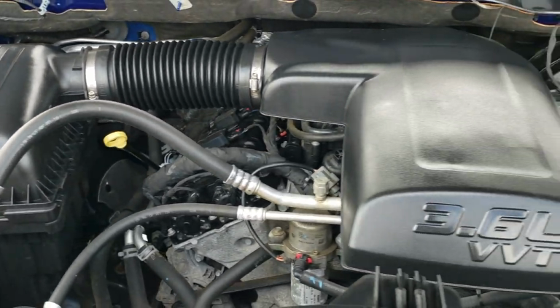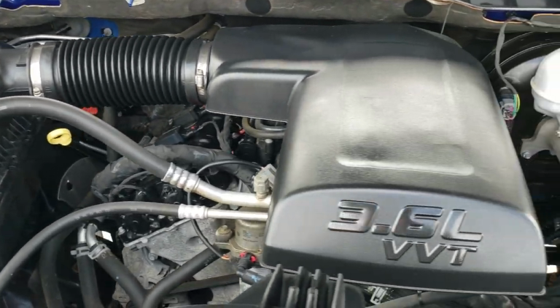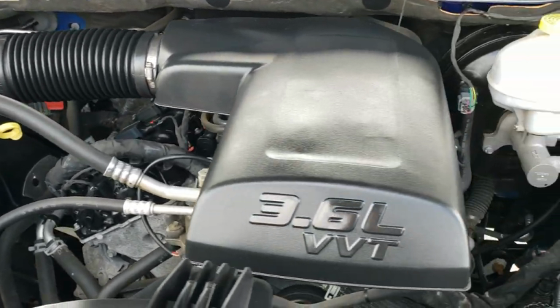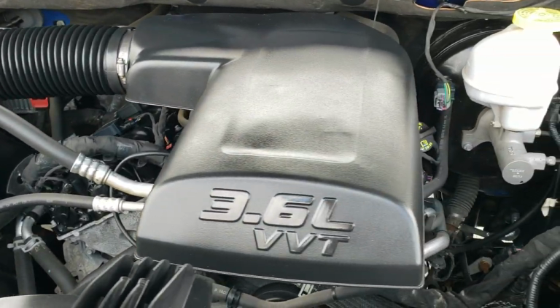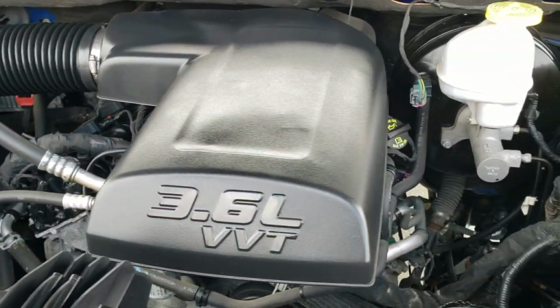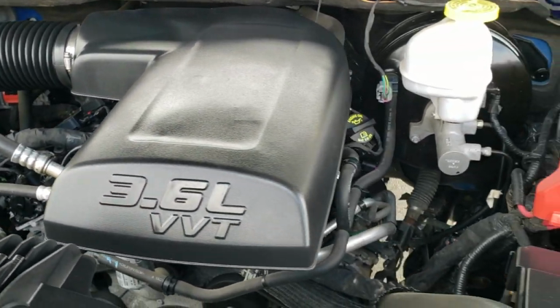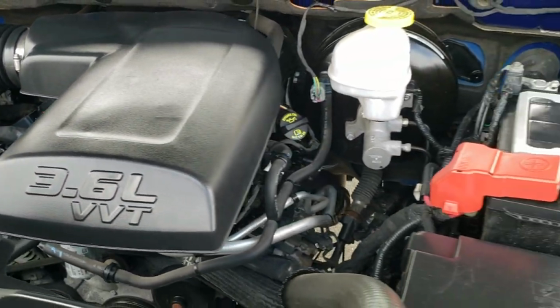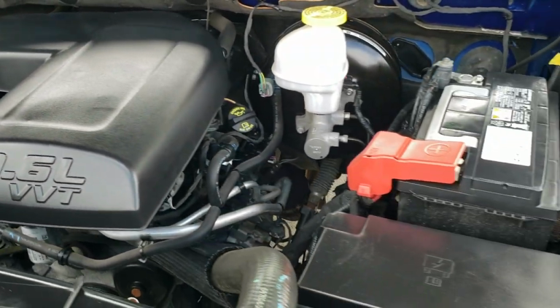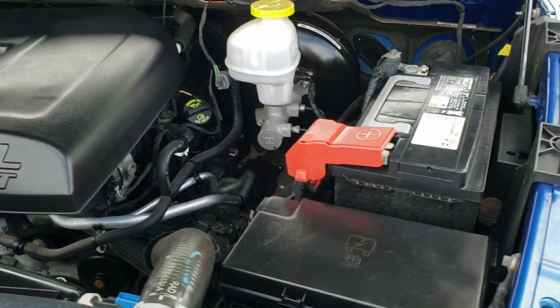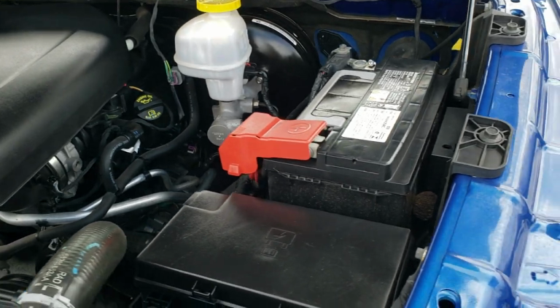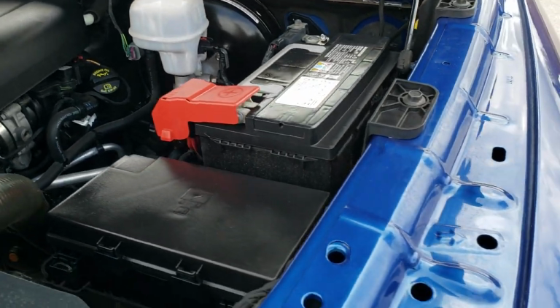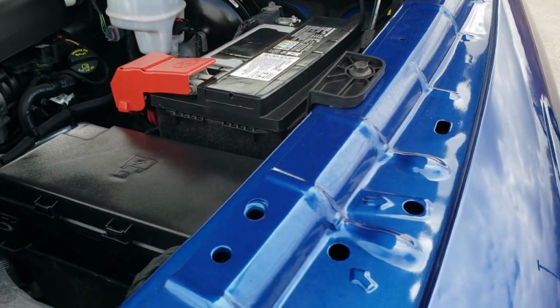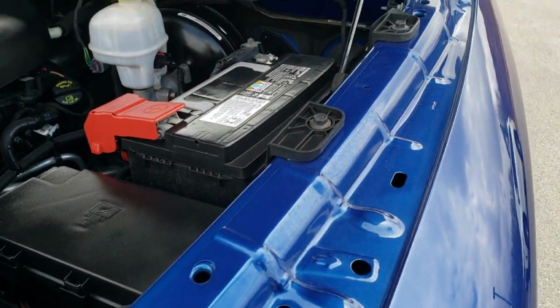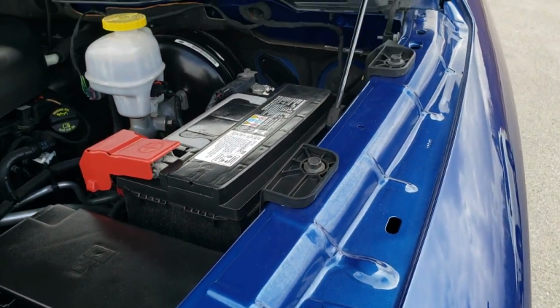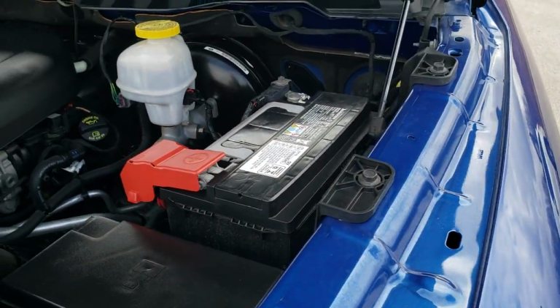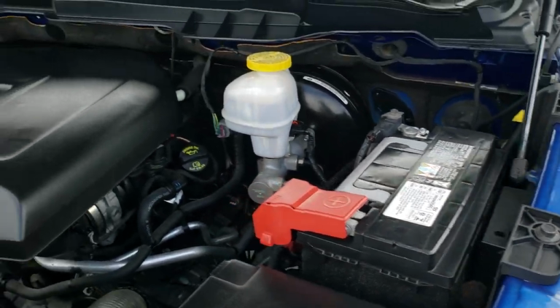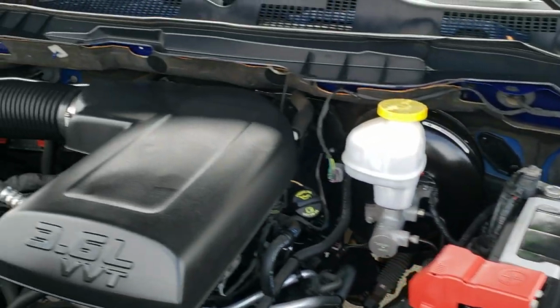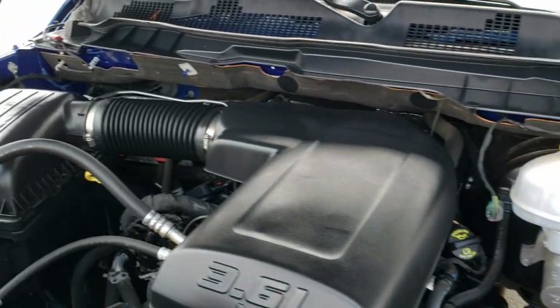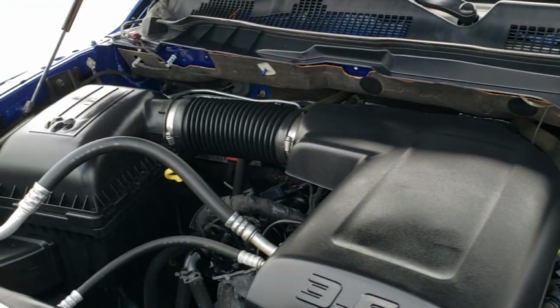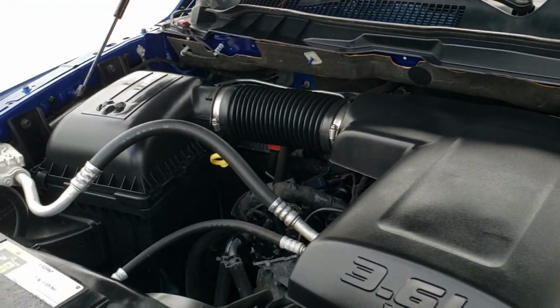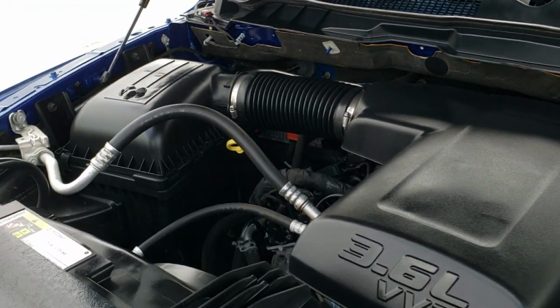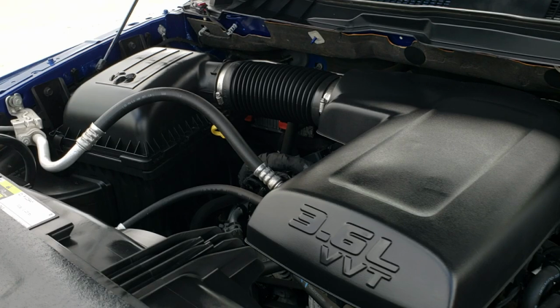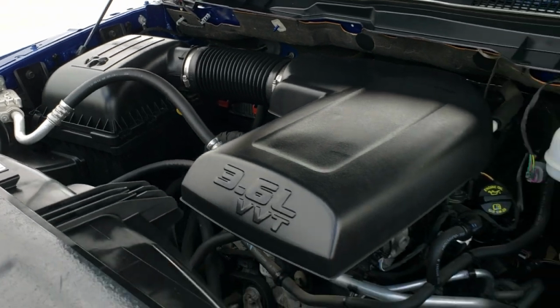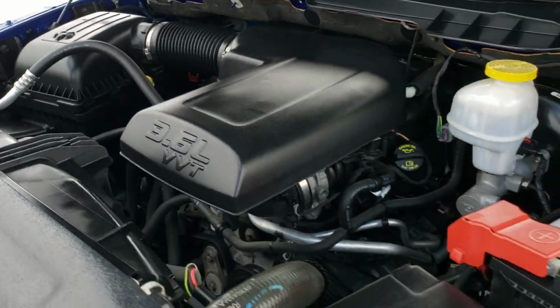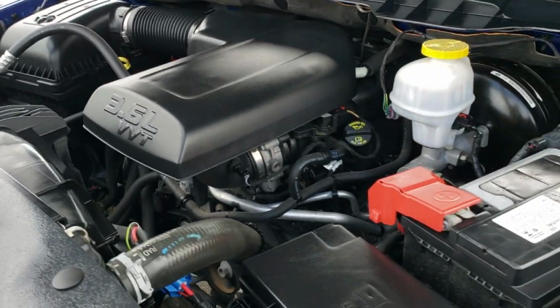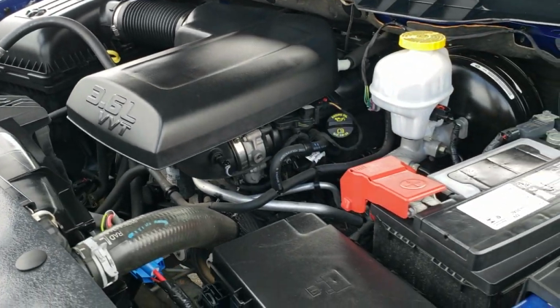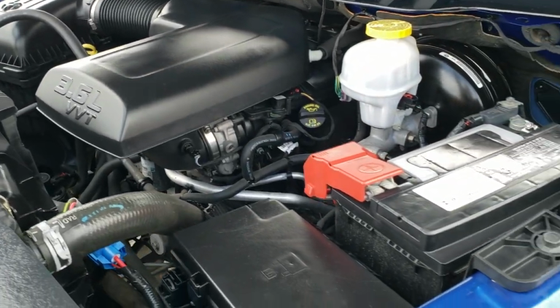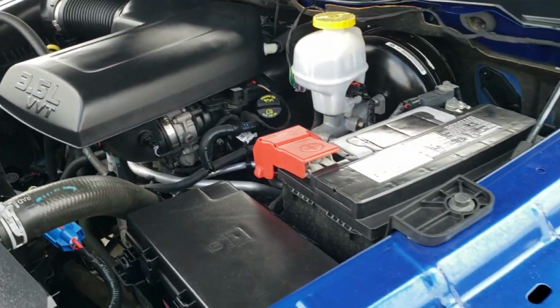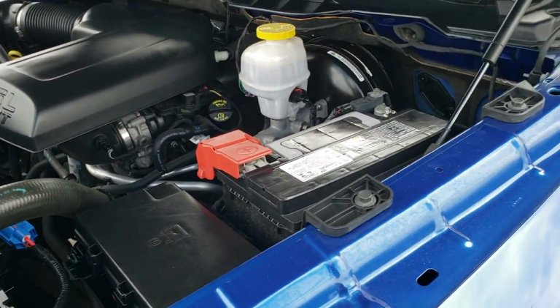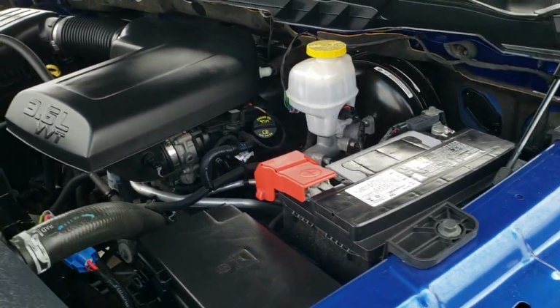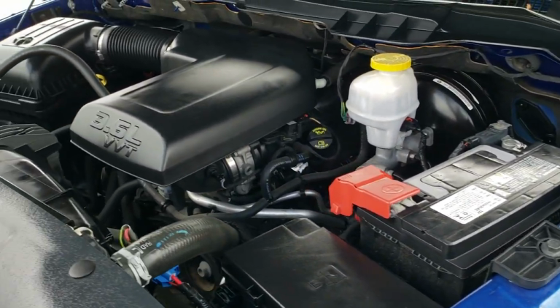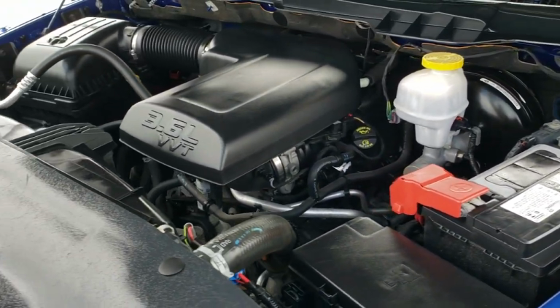This truck has been fully safety inspected by our service shop, has a fresh oil and filter change, all the fluids have been checked and topped off. The truck has been gone through mechanically 100% and is 100% ready to go.